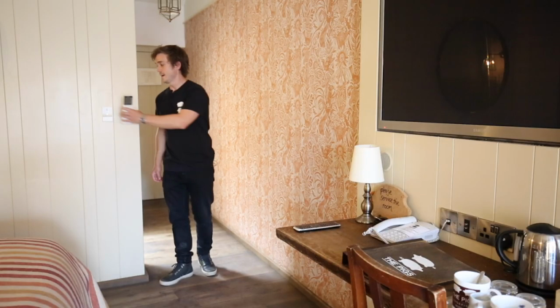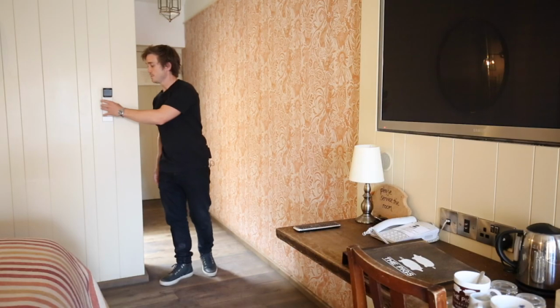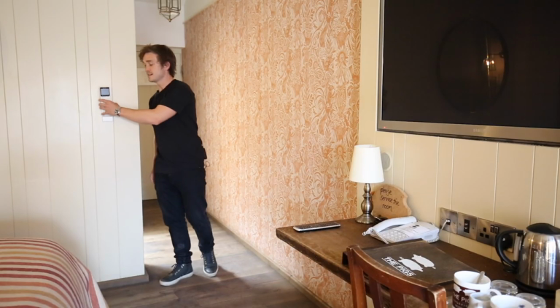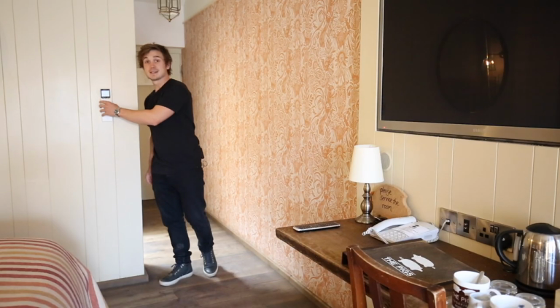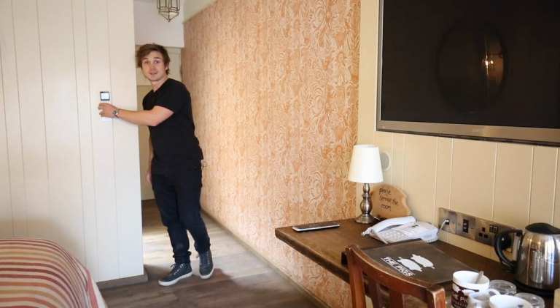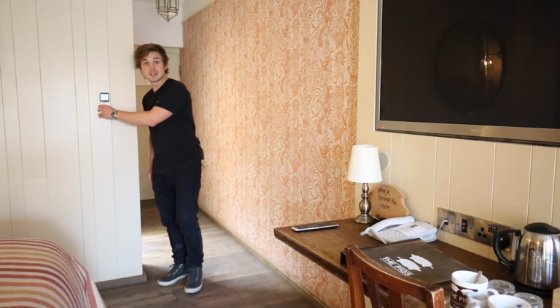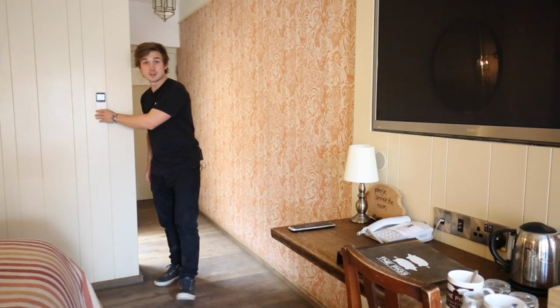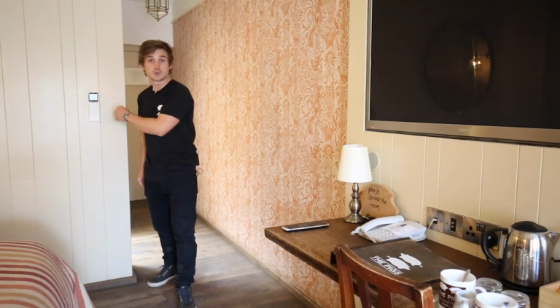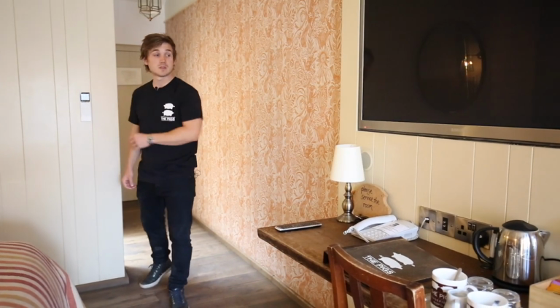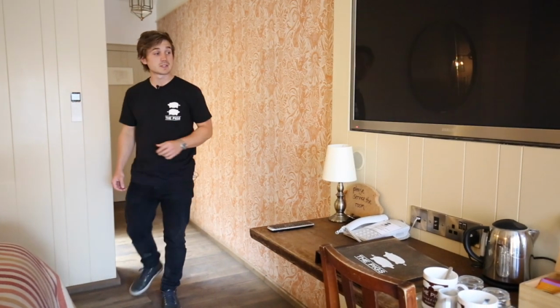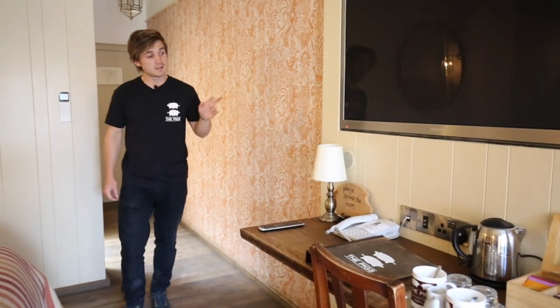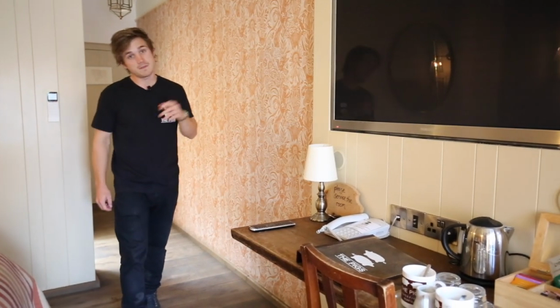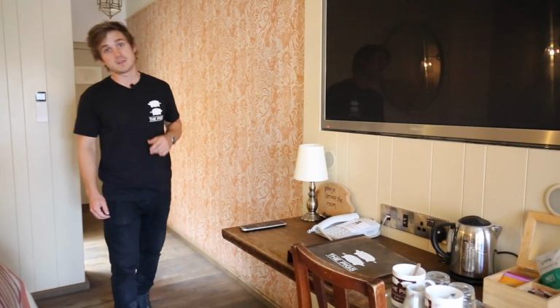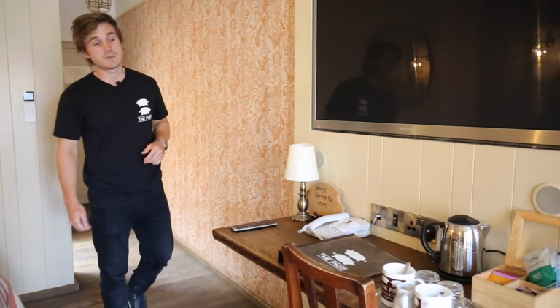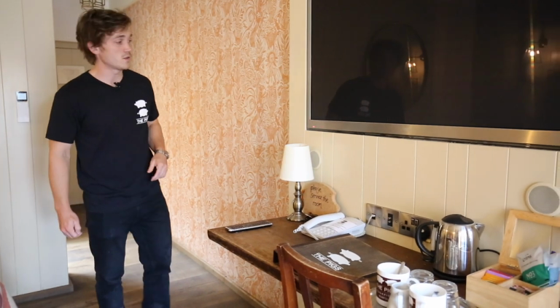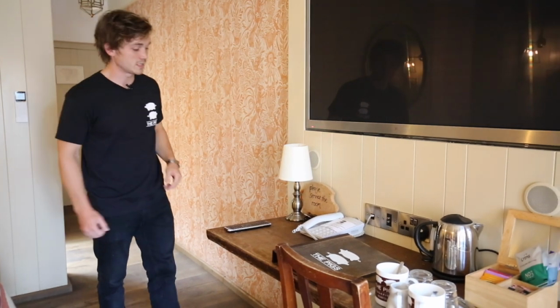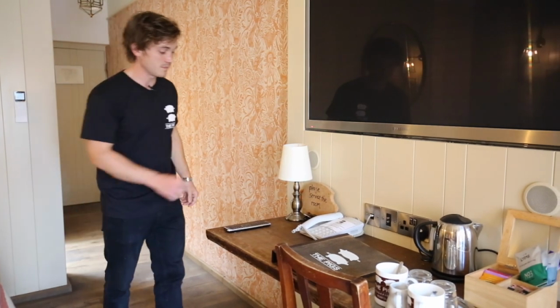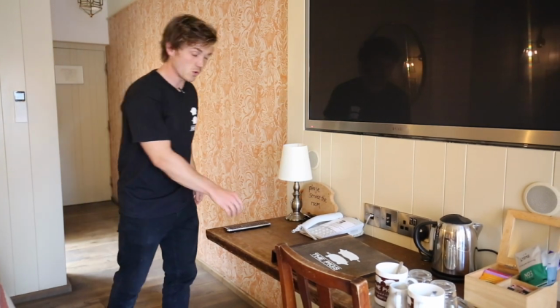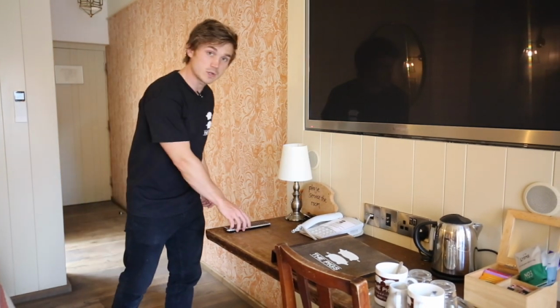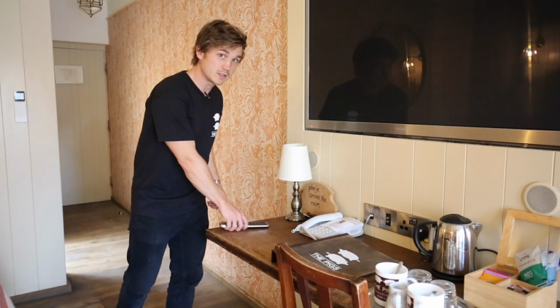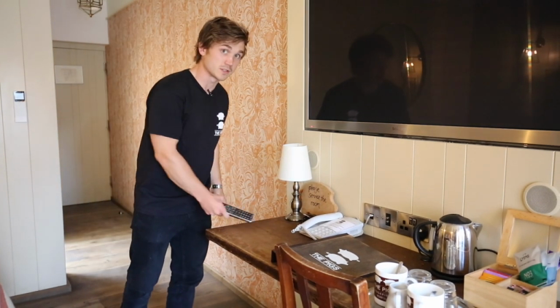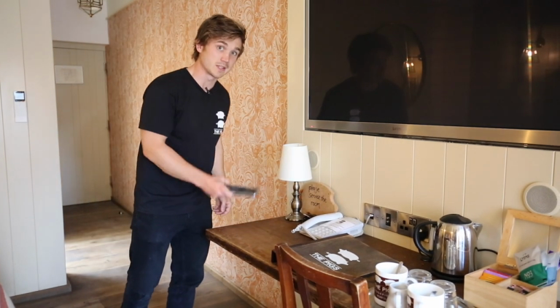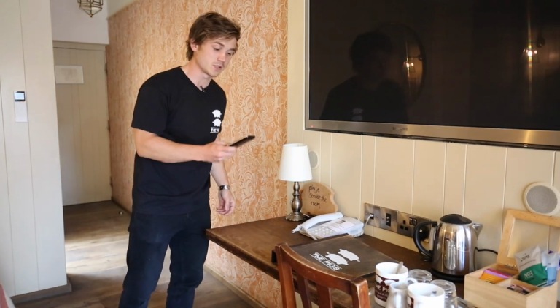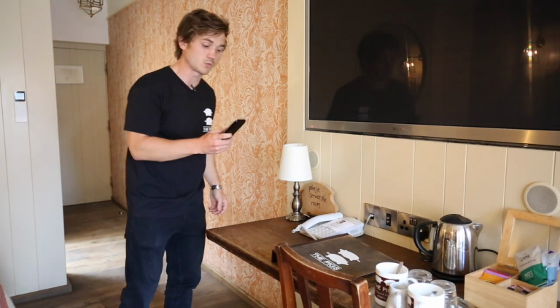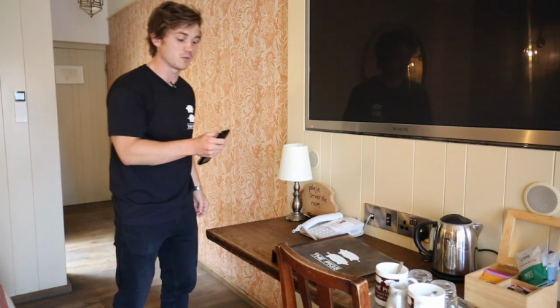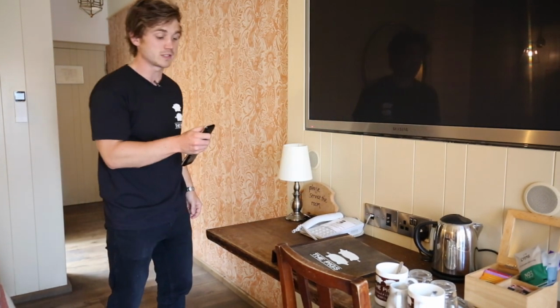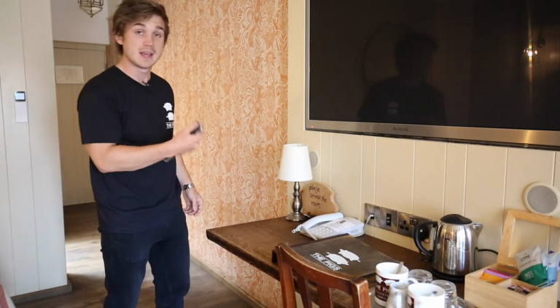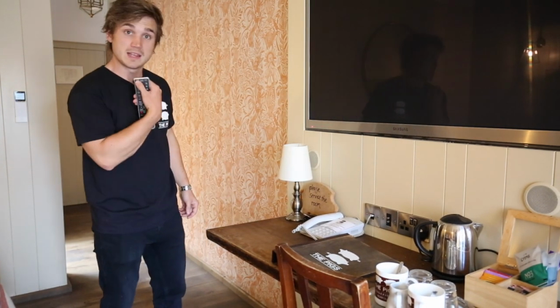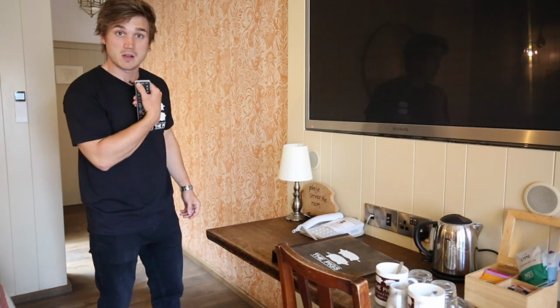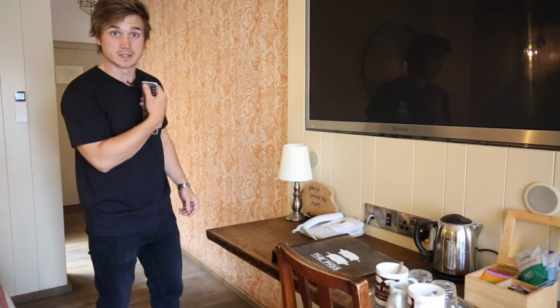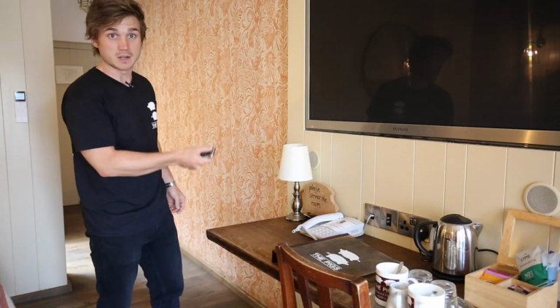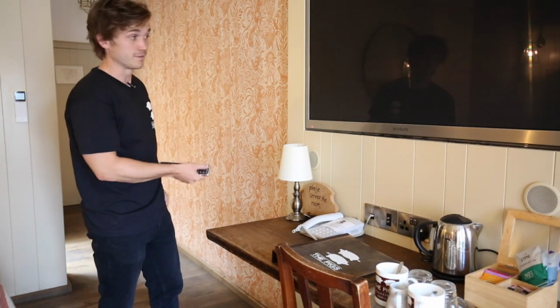As you begin to get settled into your room, you will see that the TV is already on standby. All you need to do to switch that on is grab the remote and hit the power button on the top left.